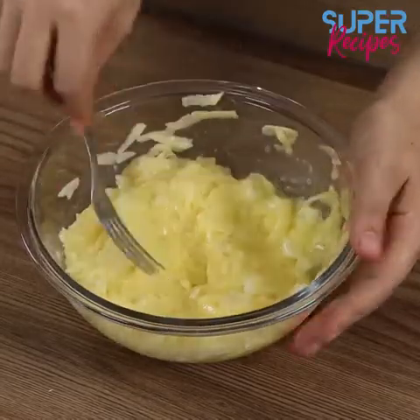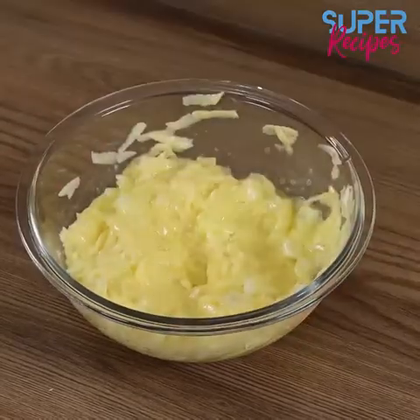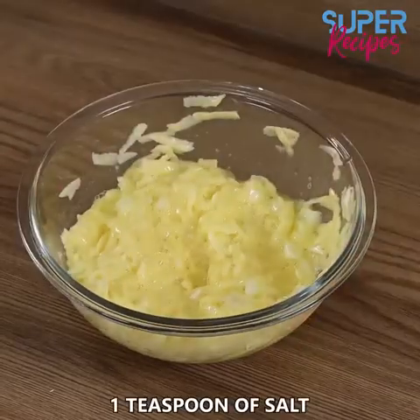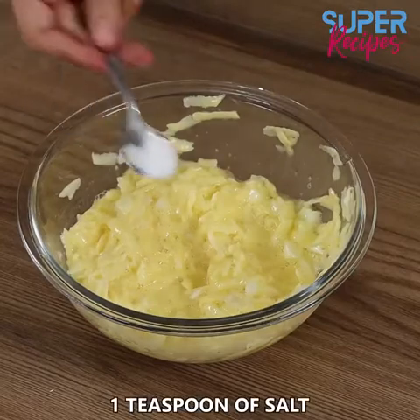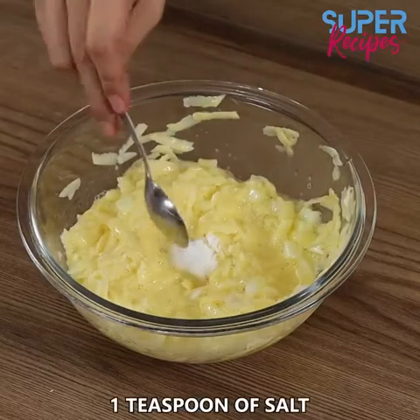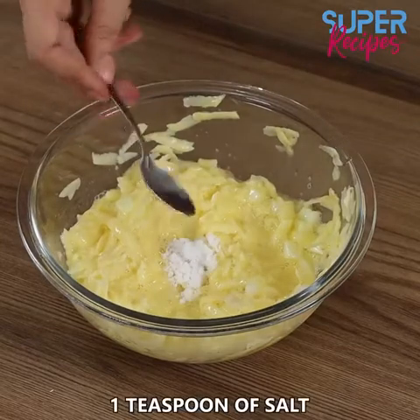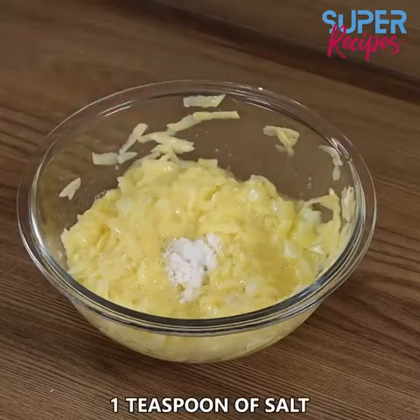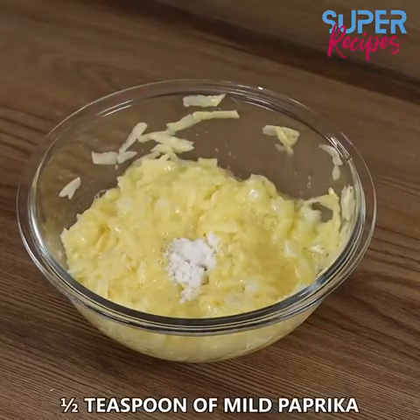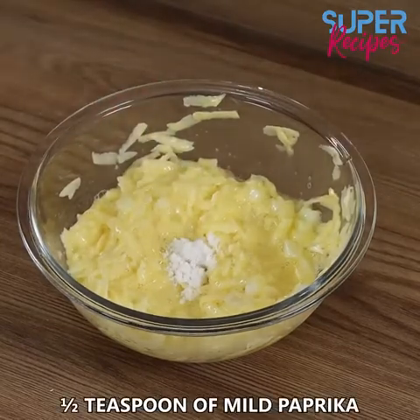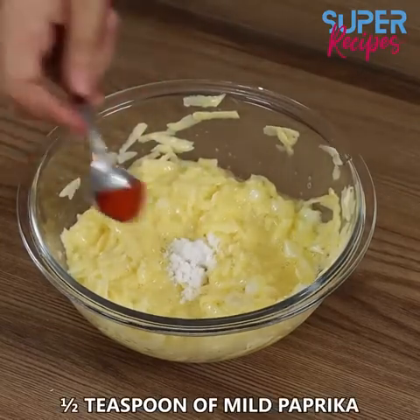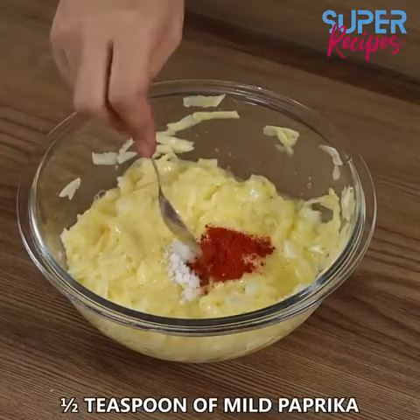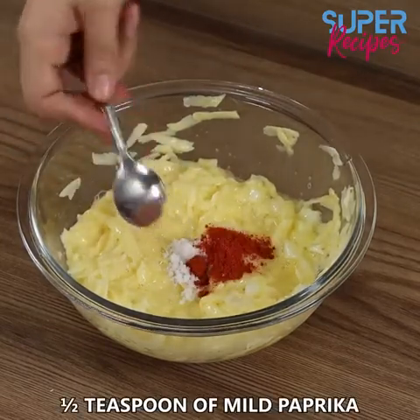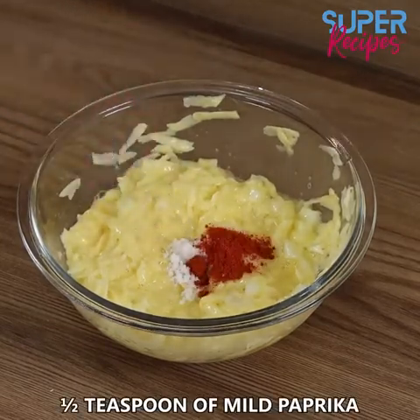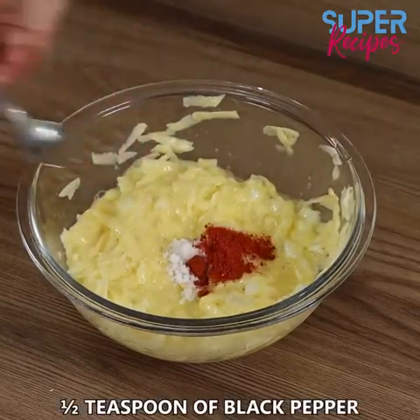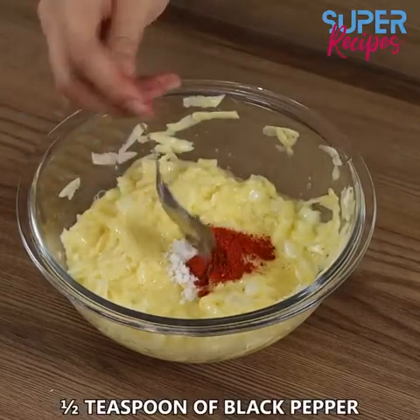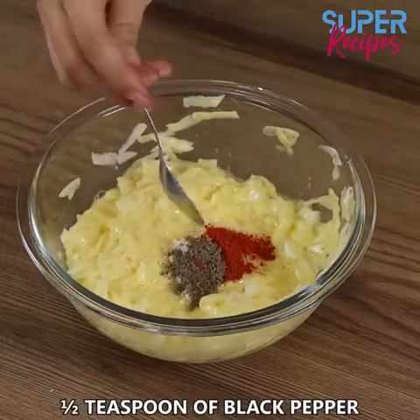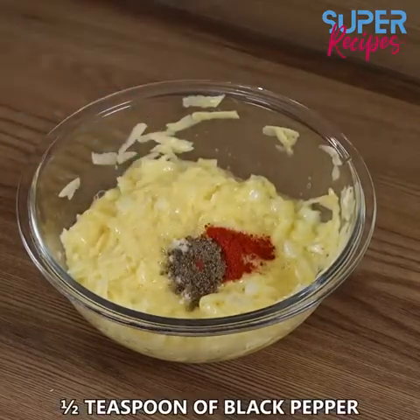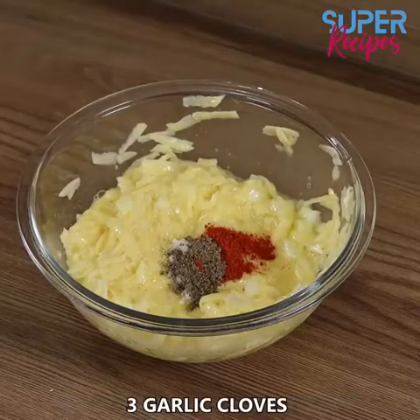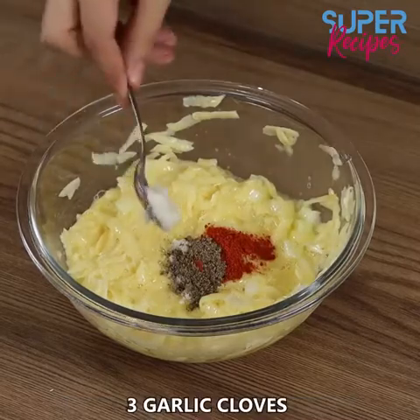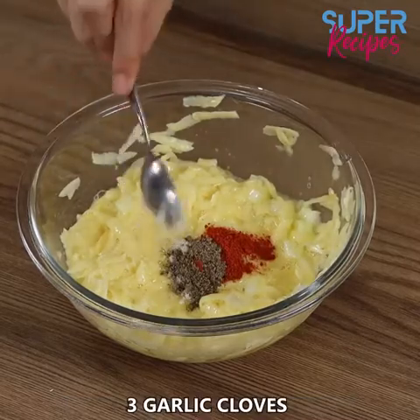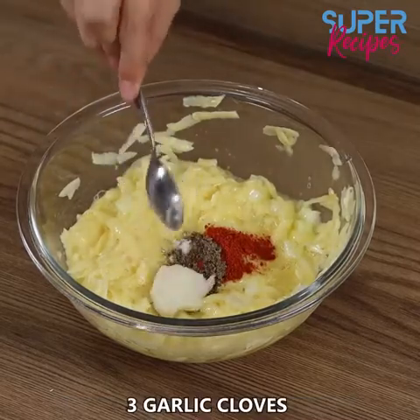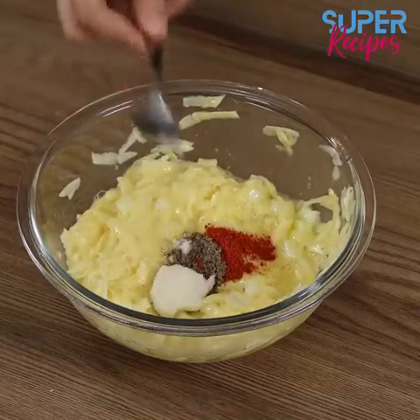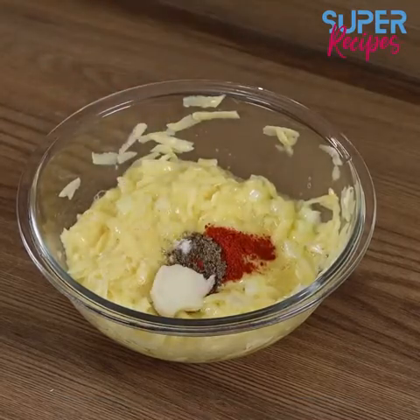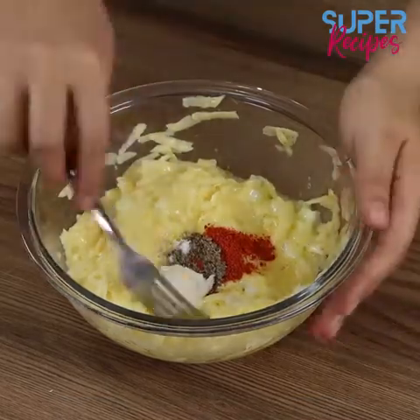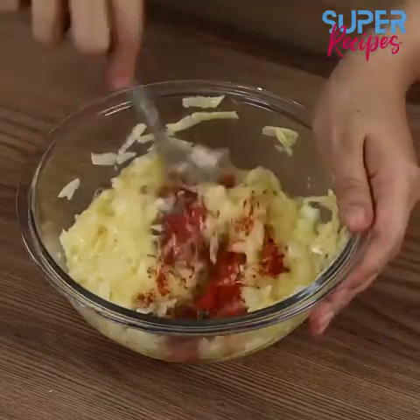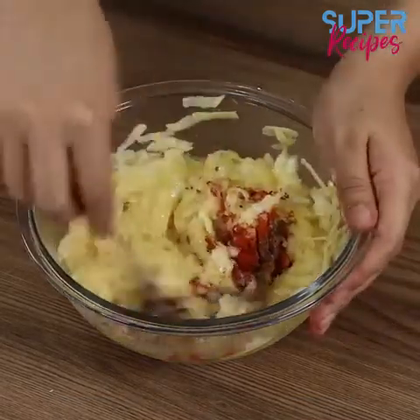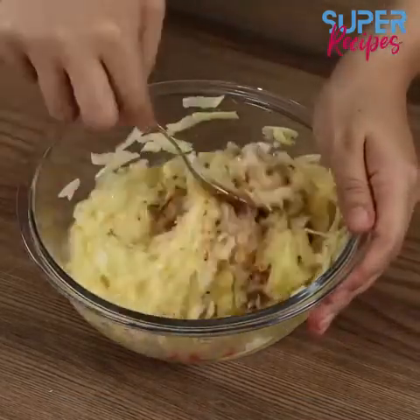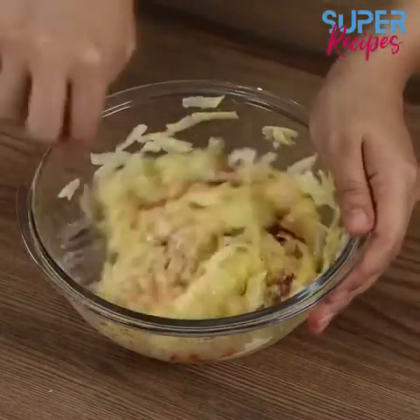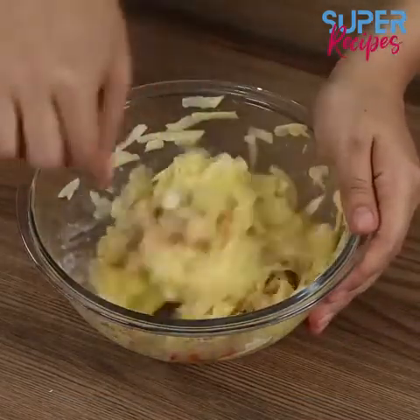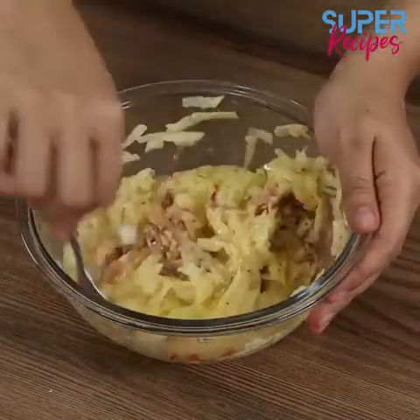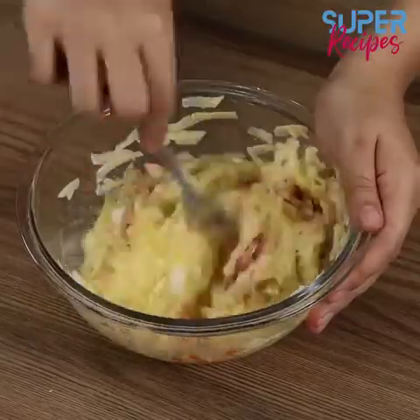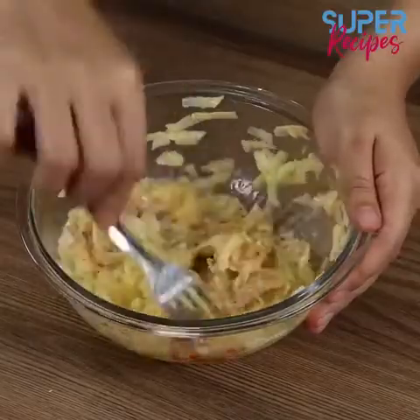When you've finished mixing, season everything with one teaspoon of salt, half a teaspoon of mild paprika, half a teaspoon of black pepper, three garlic cloves, and mix again.